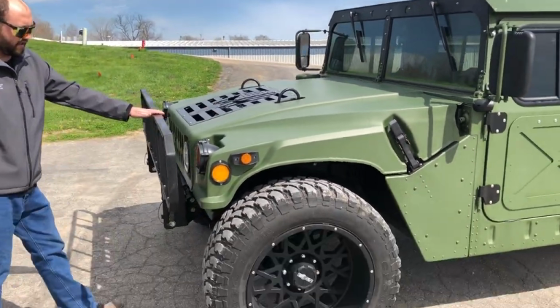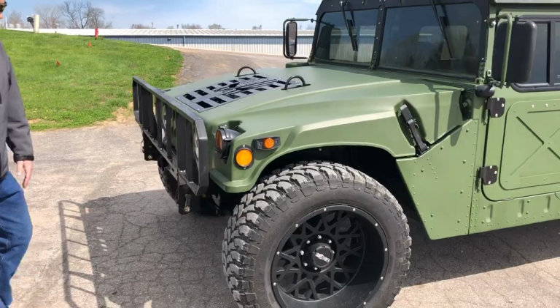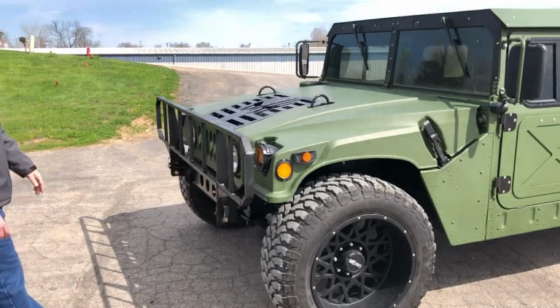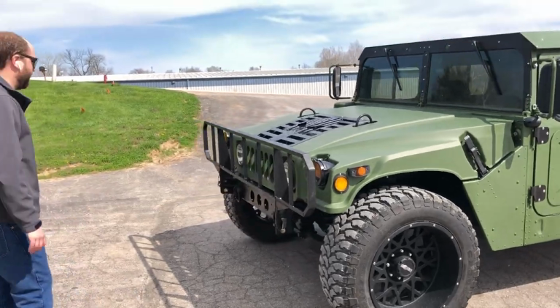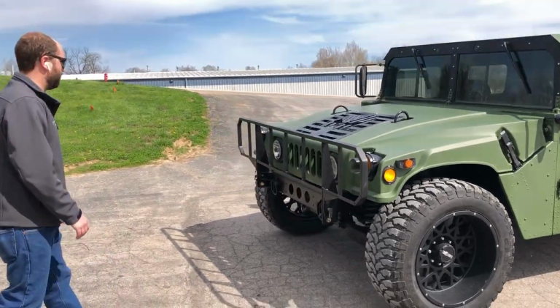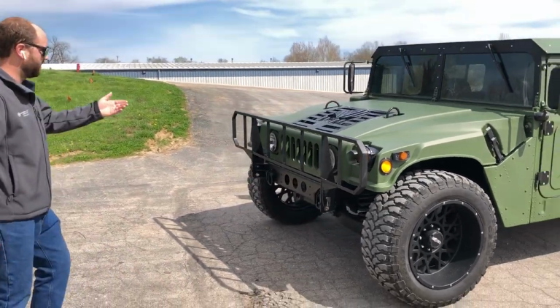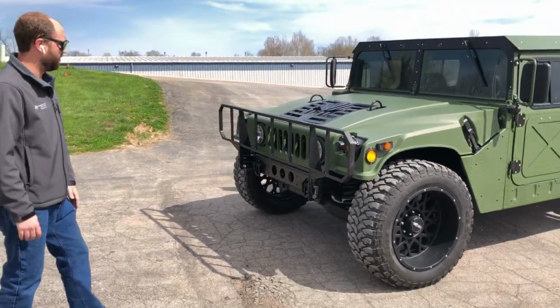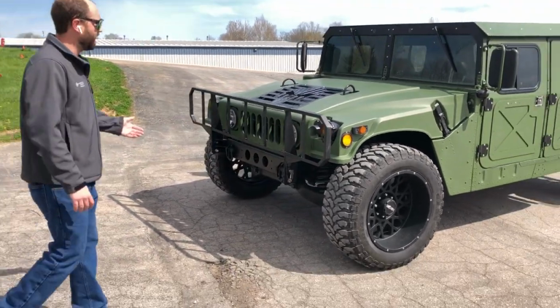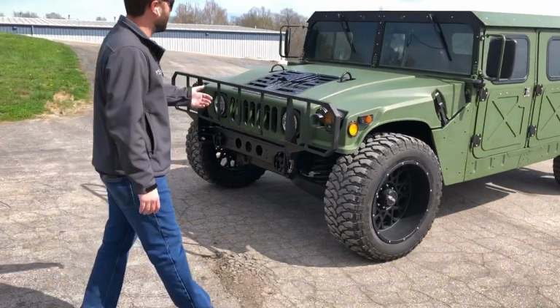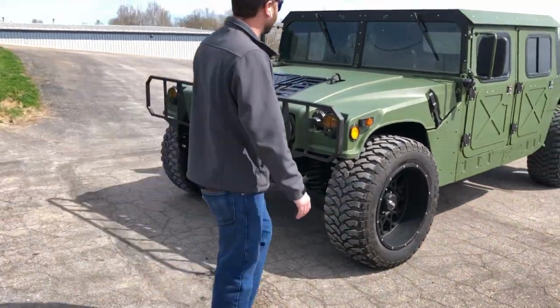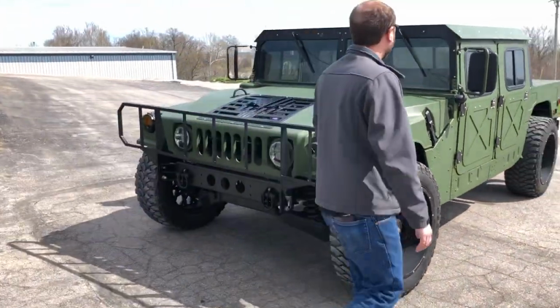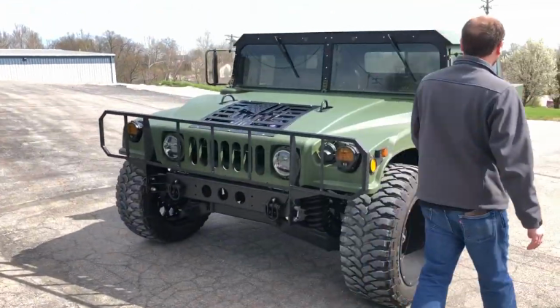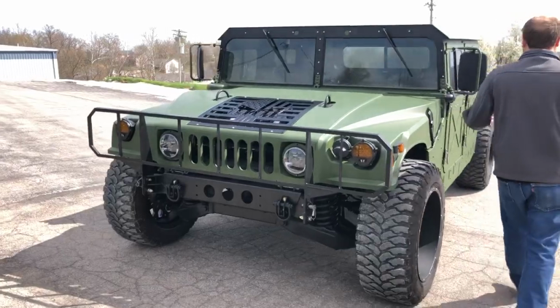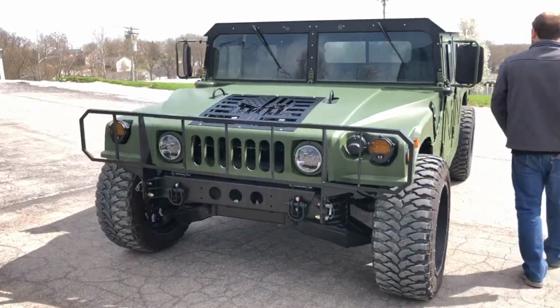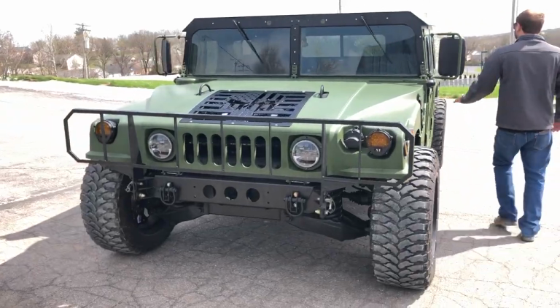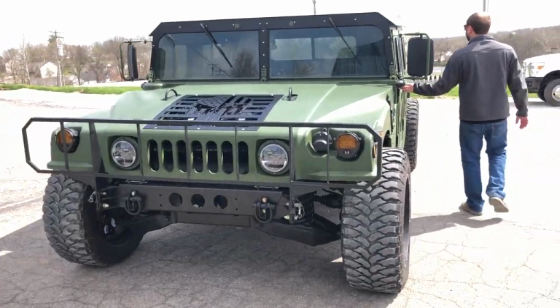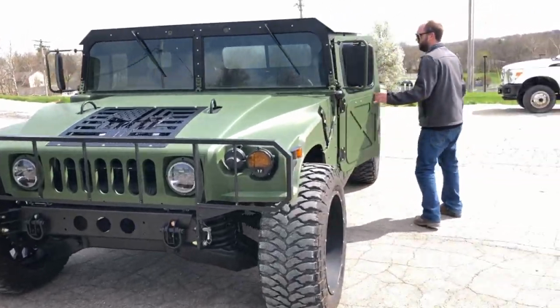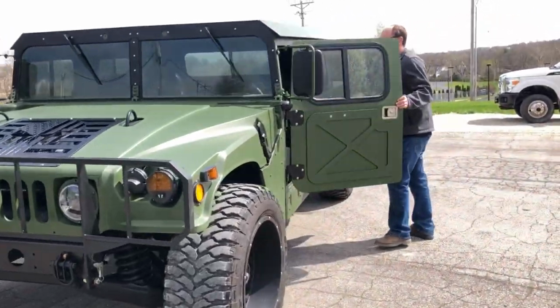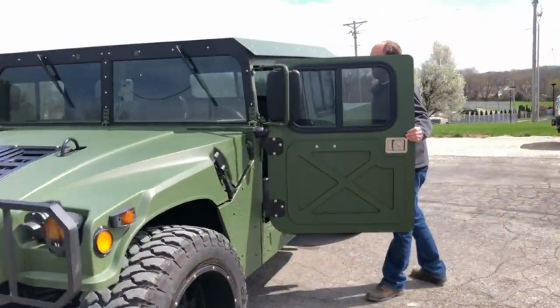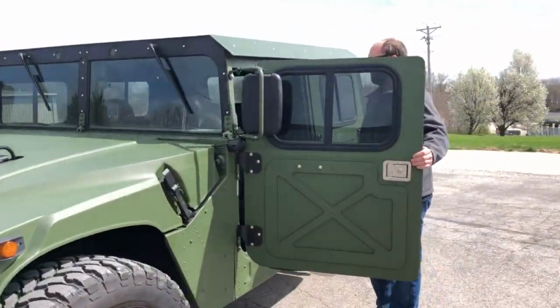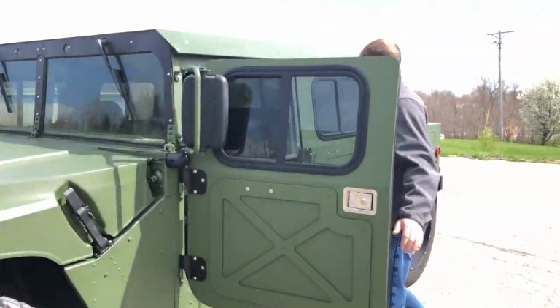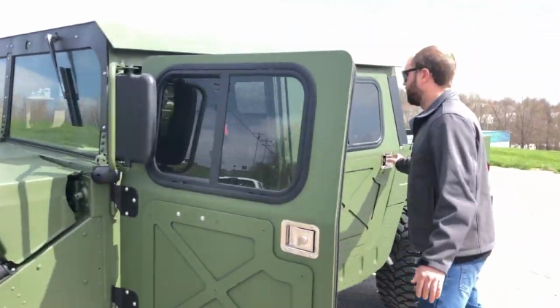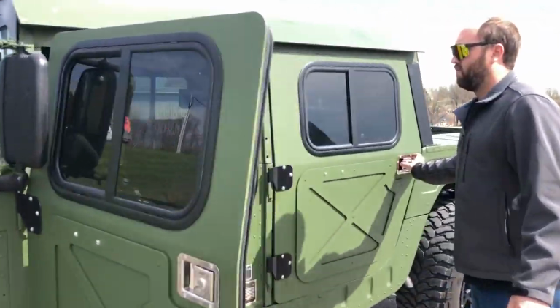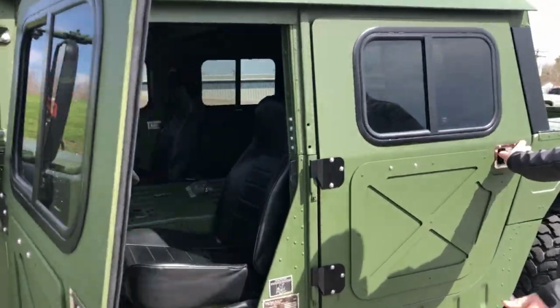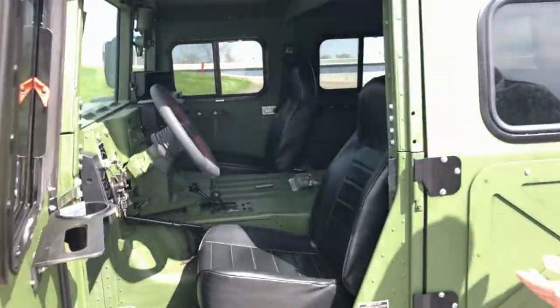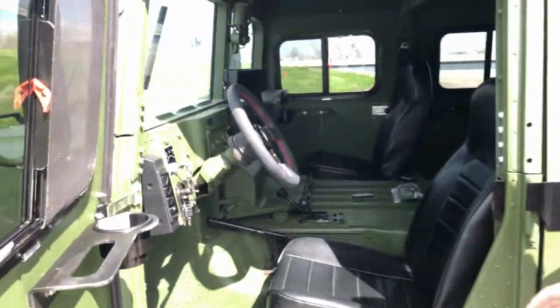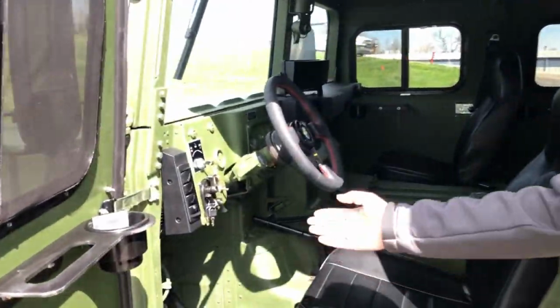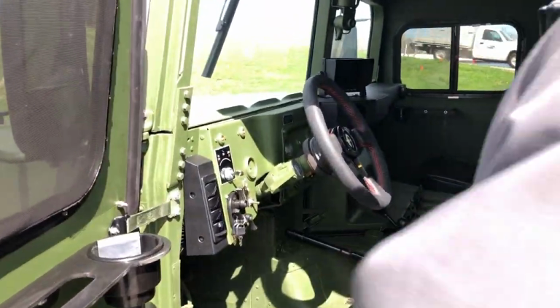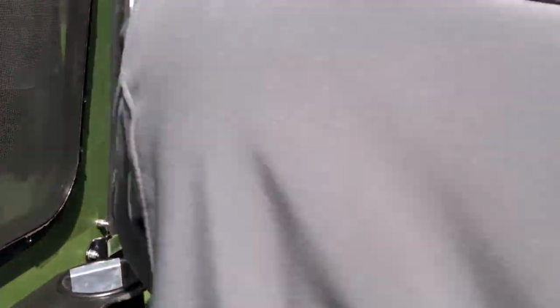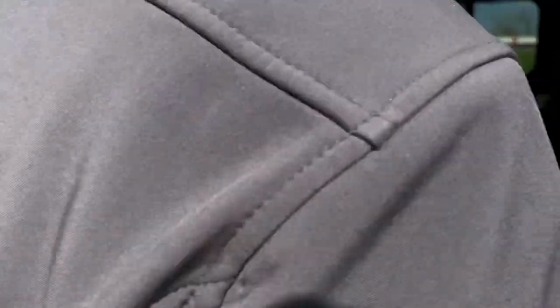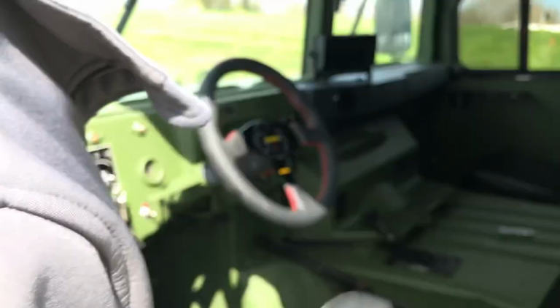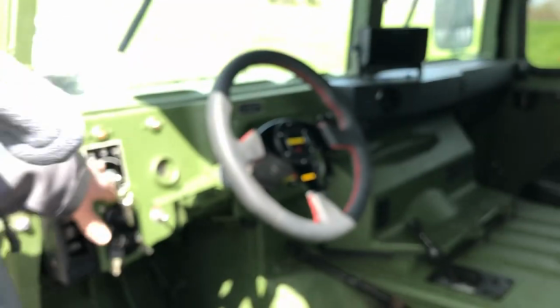Along with one of our Punisher grille inserts, Renne asked us if we could put on a factory front brush guard. That's installed there. It's got LED headlights. Going into the interior of the vehicle, we've installed a Momo racing steering wheel. Our AC vent, you can see, is here.